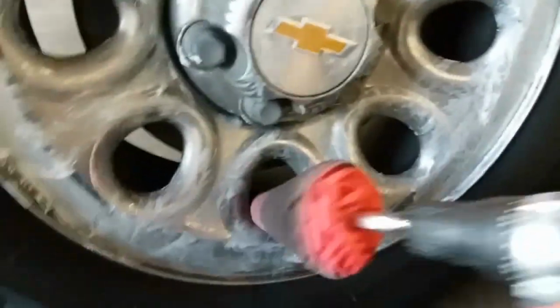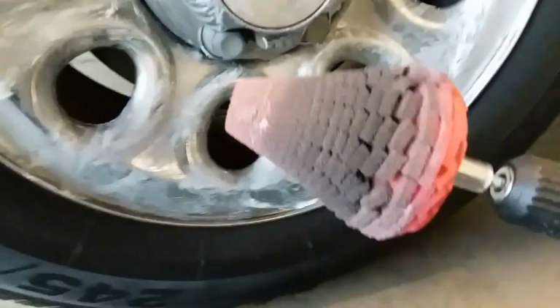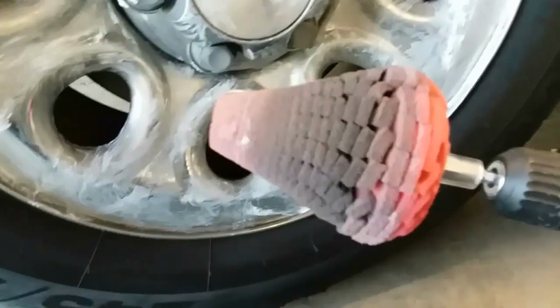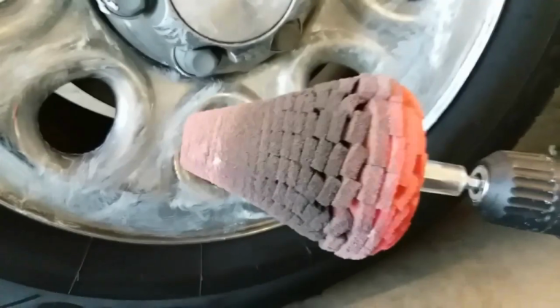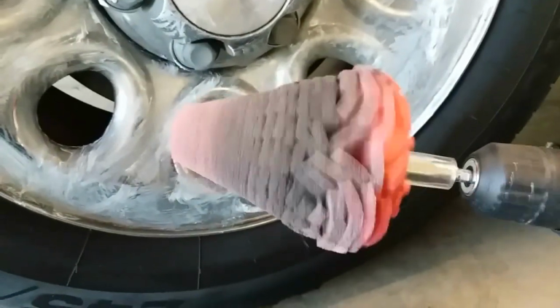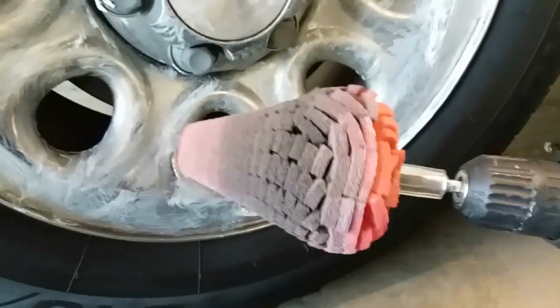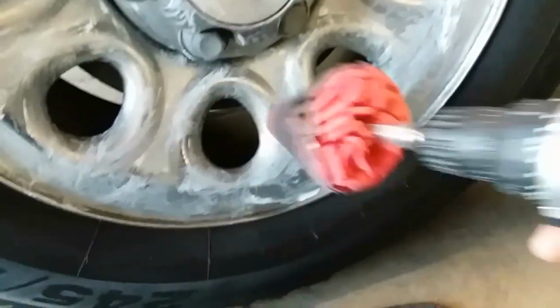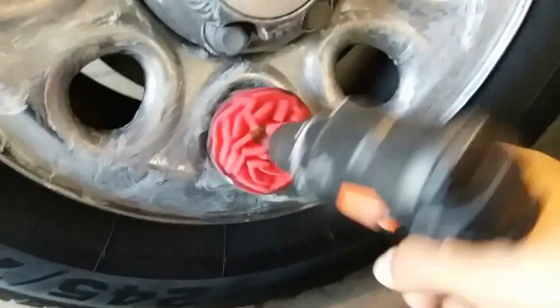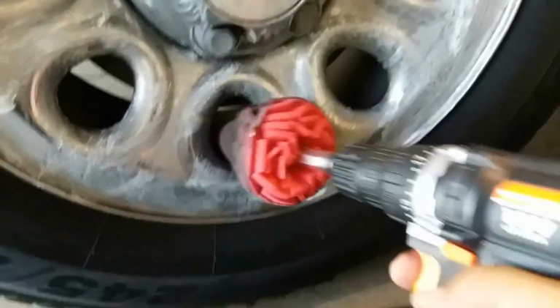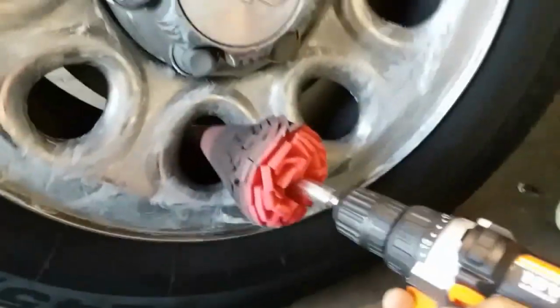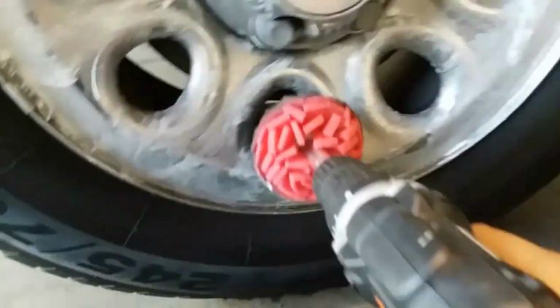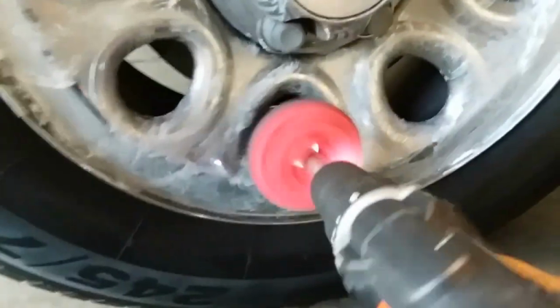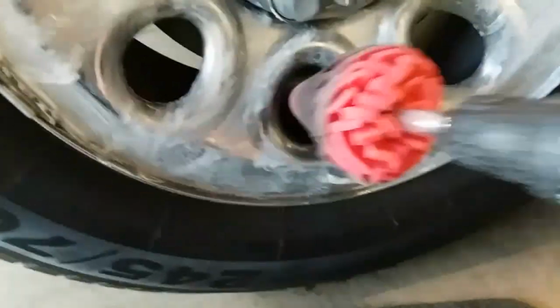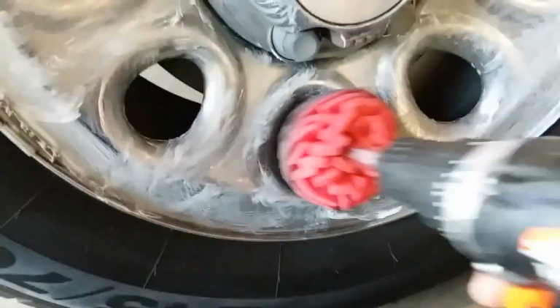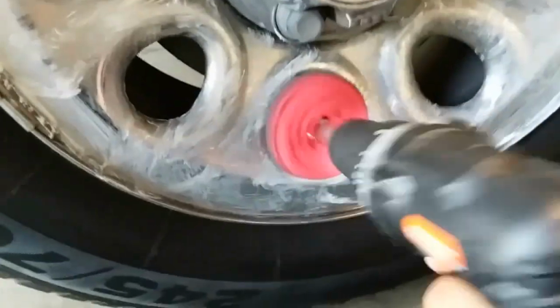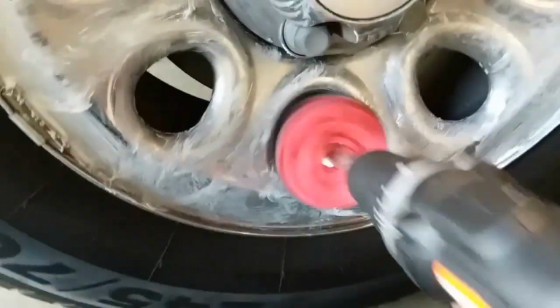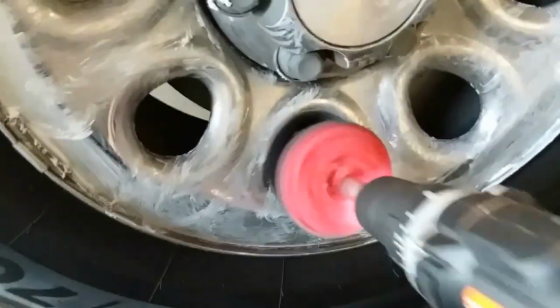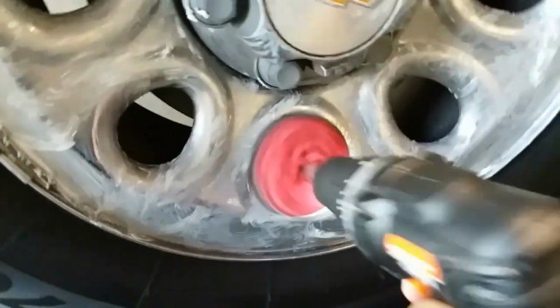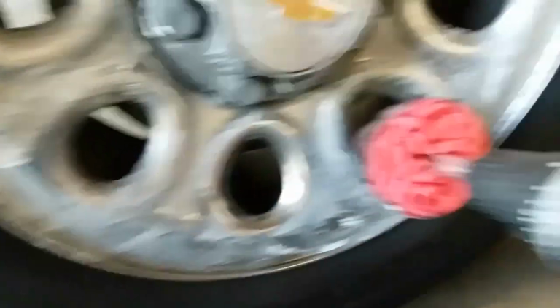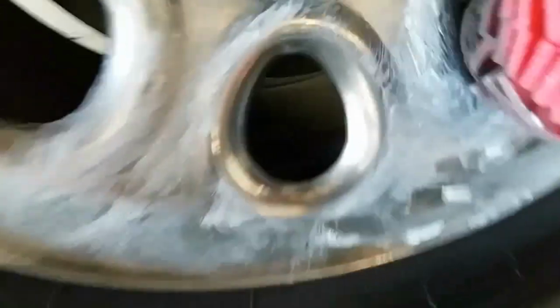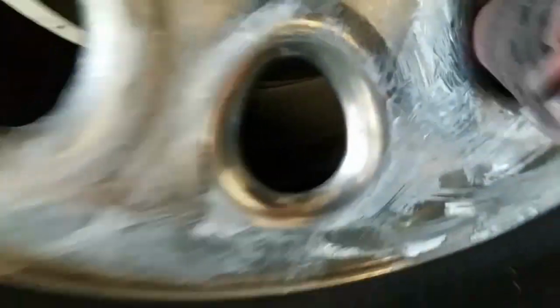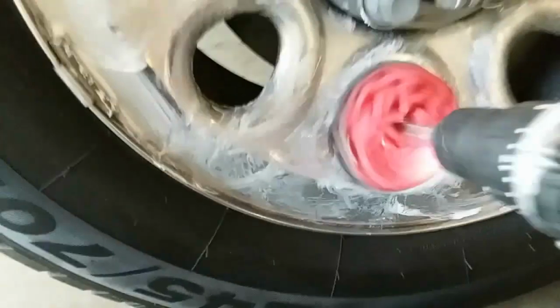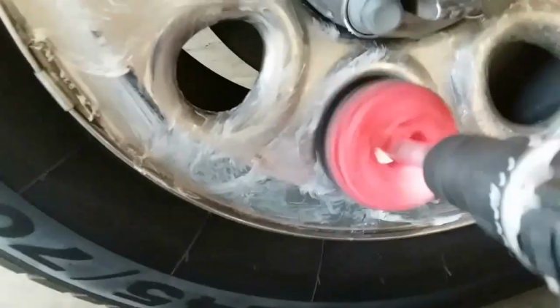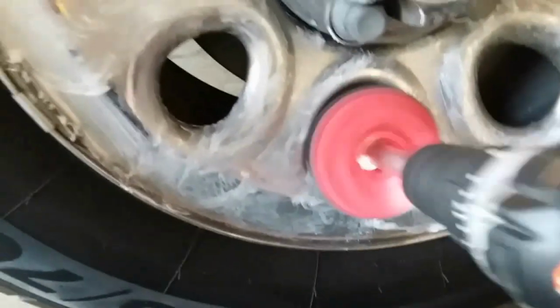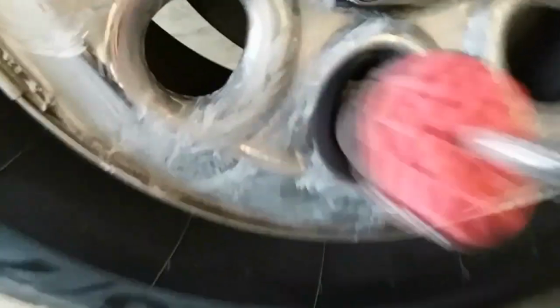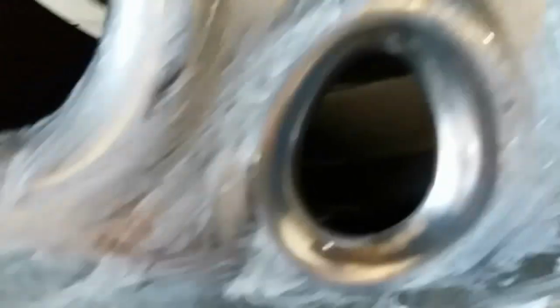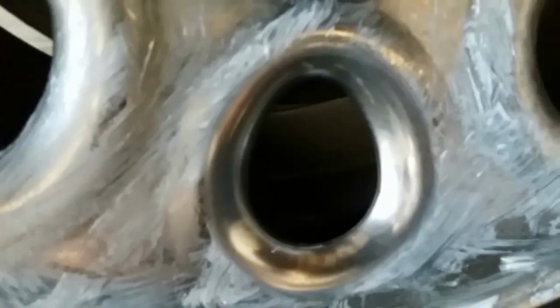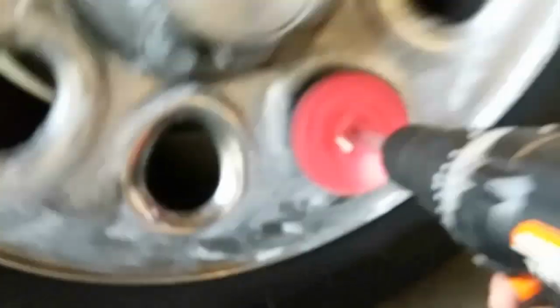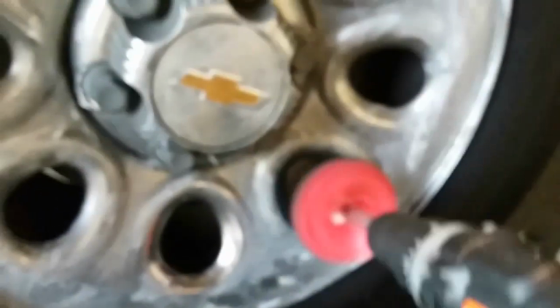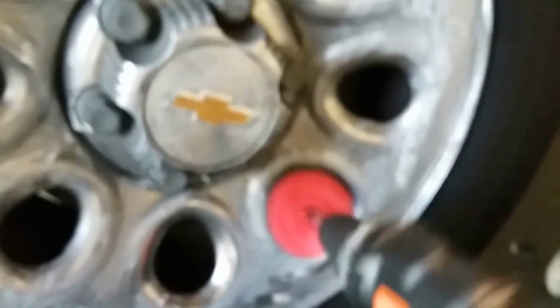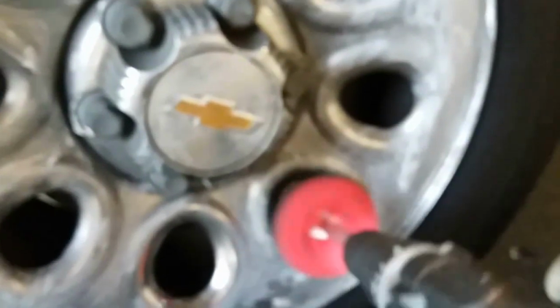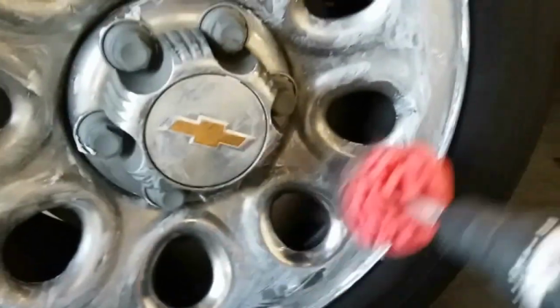So let's go ahead and get started. We're going to use this Mothers cone polishing pad and we're just going to go ahead and stick it in the holes in here and just go back and forth. Really clean — look at that! So we'll go ahead and do all of the holes.